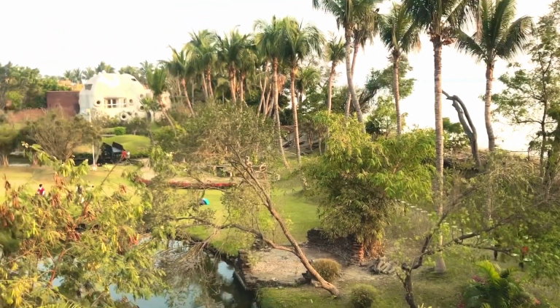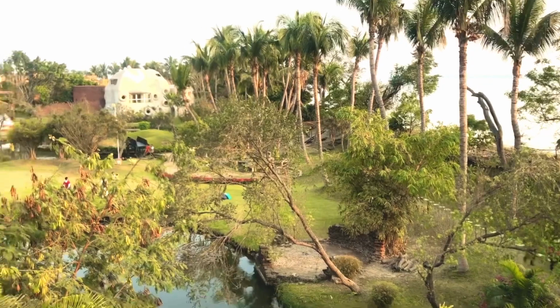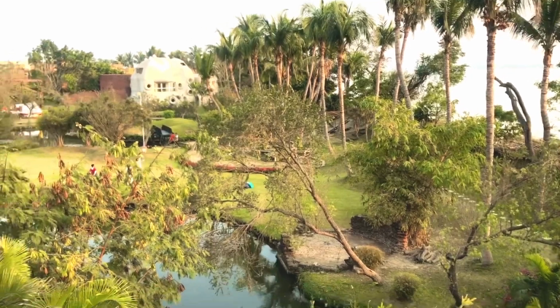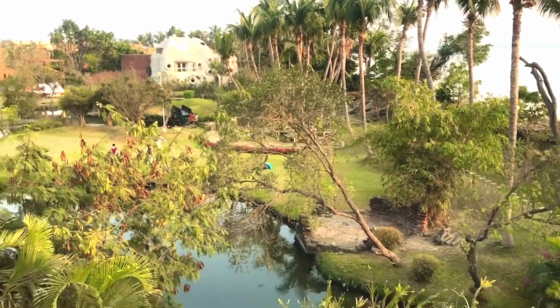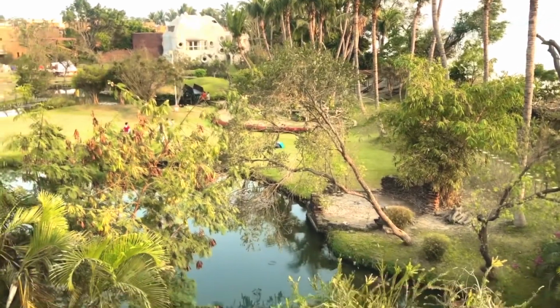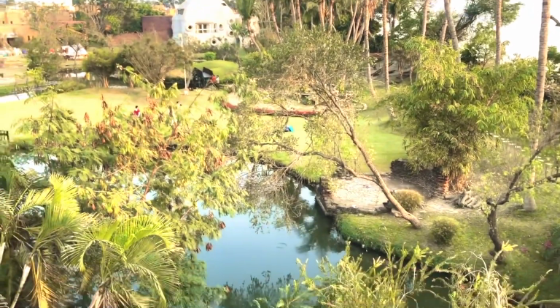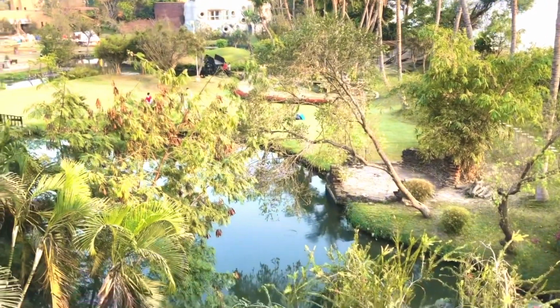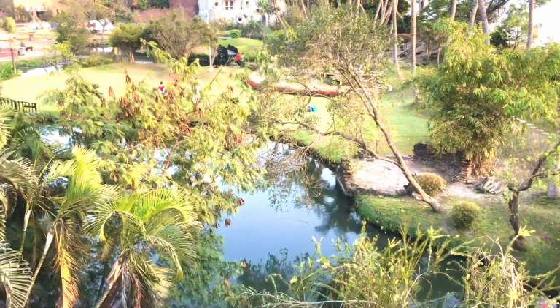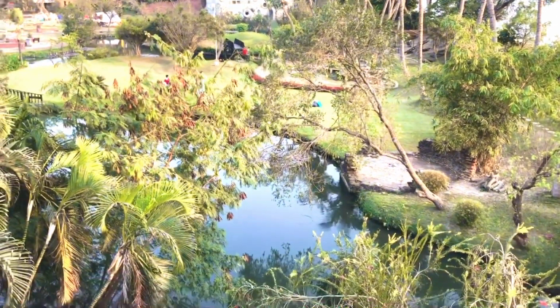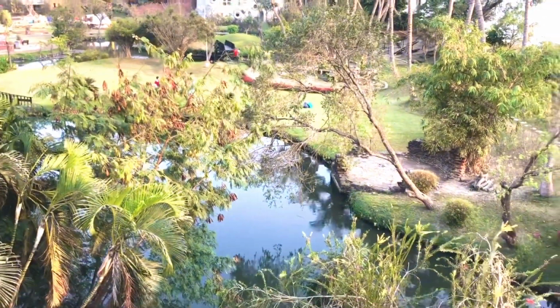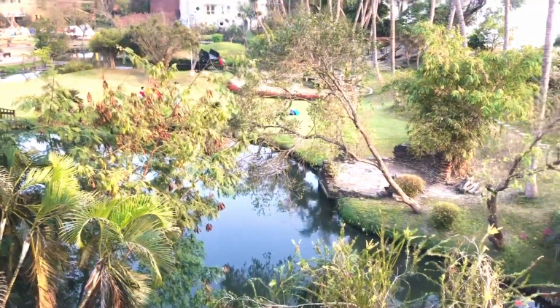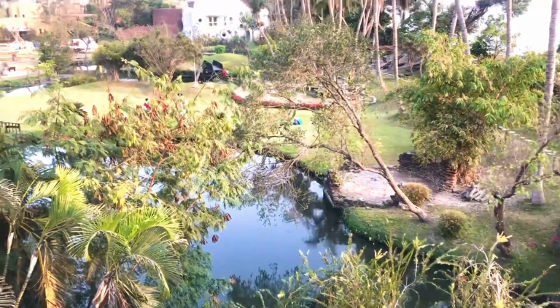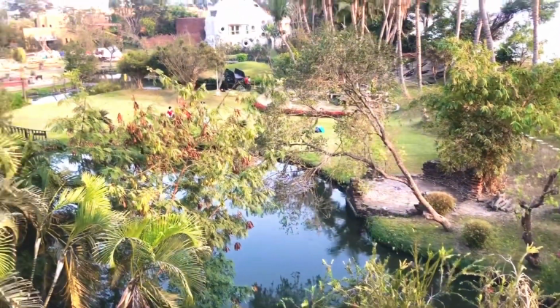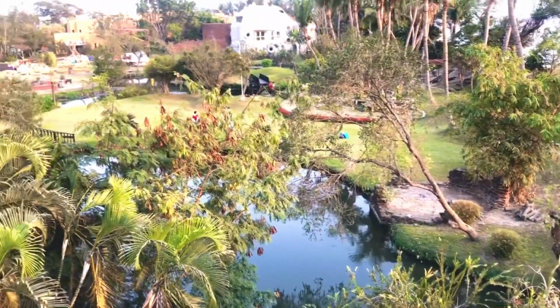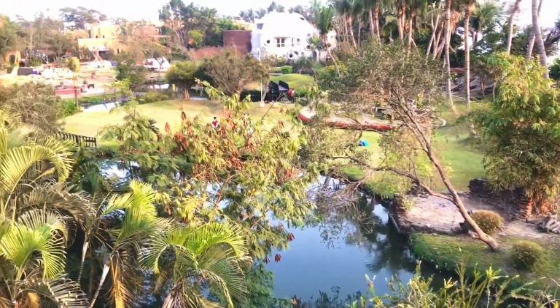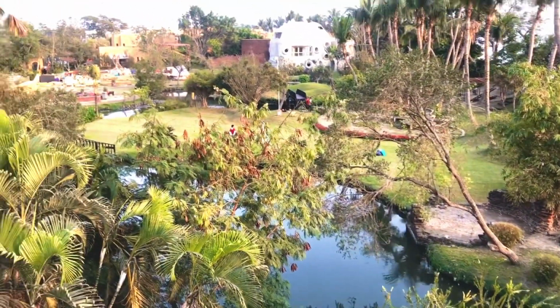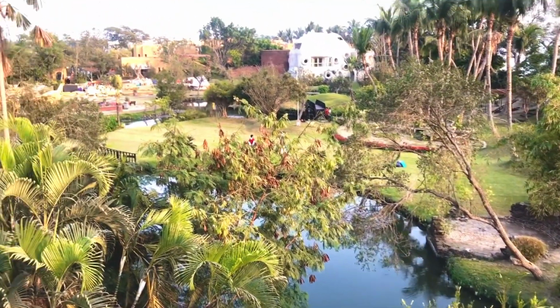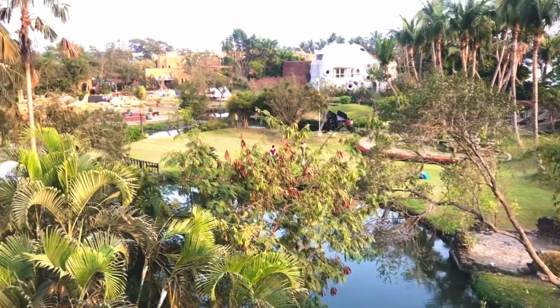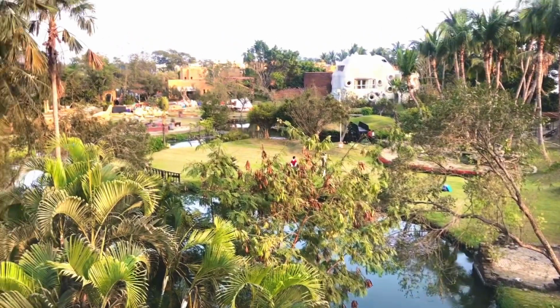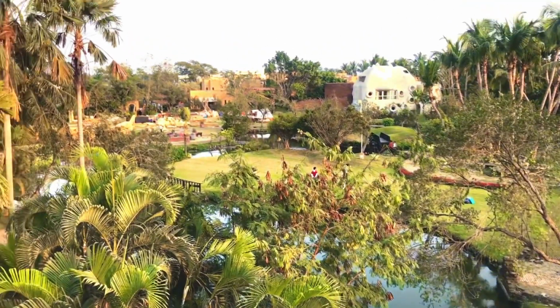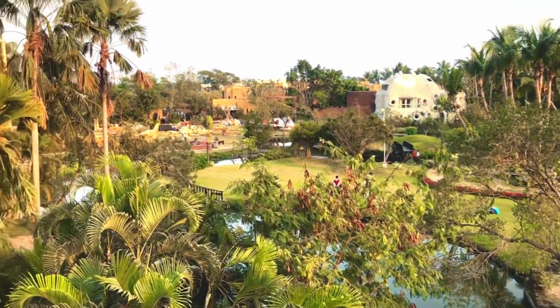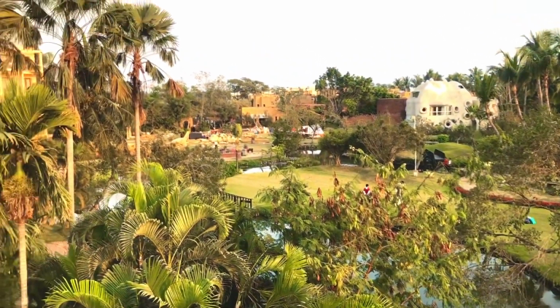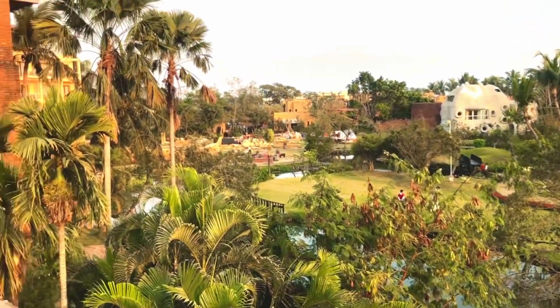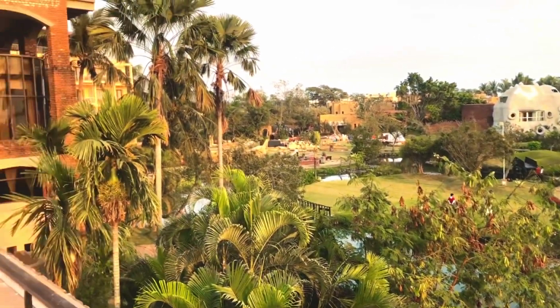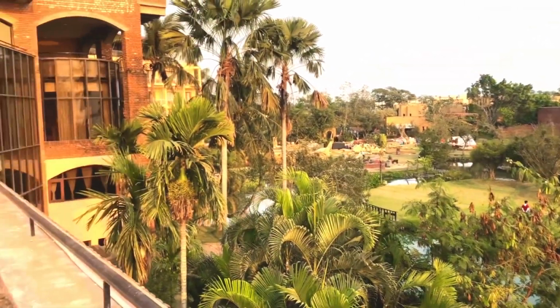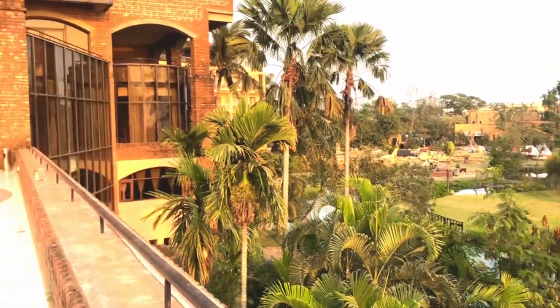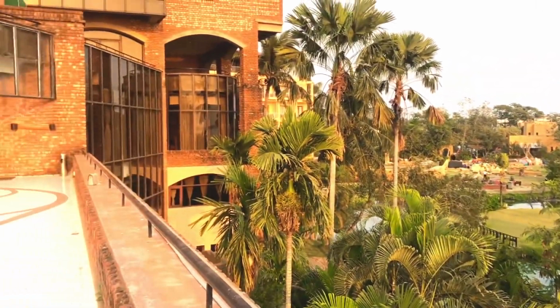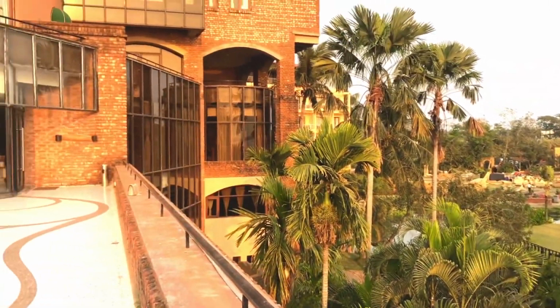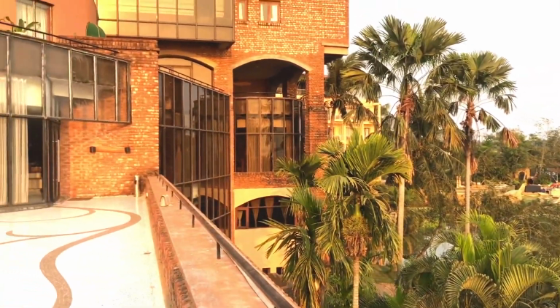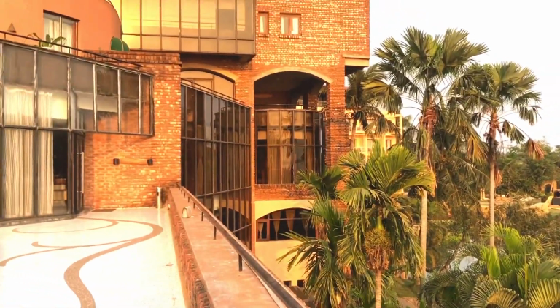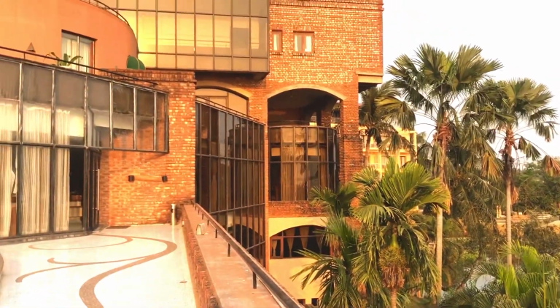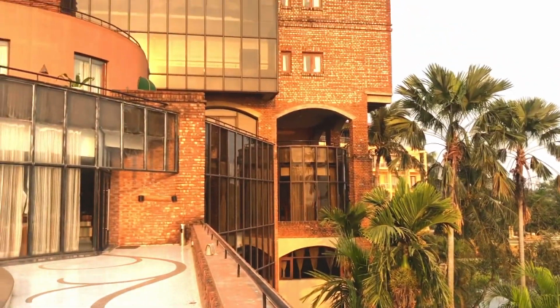After your lunch or snacks, you can enjoy the outside view where you can take a stroll or just sit down and enjoy the nature.